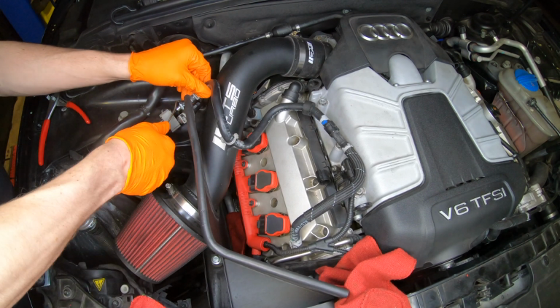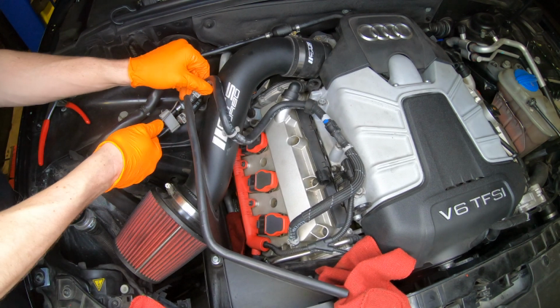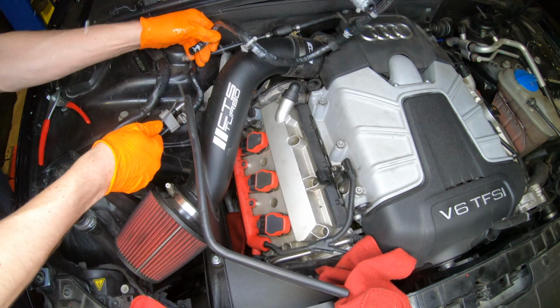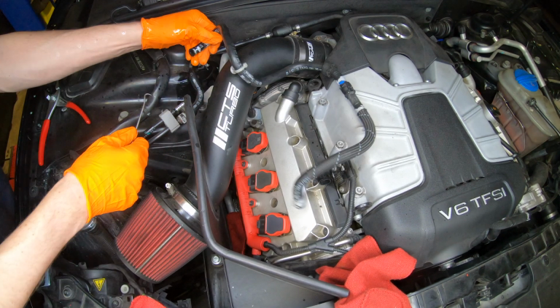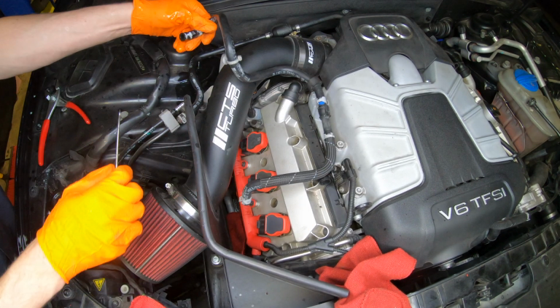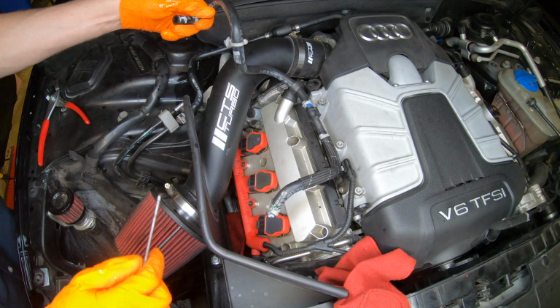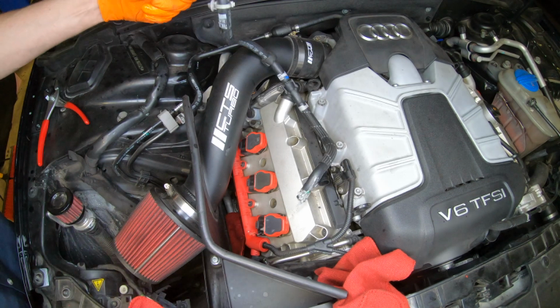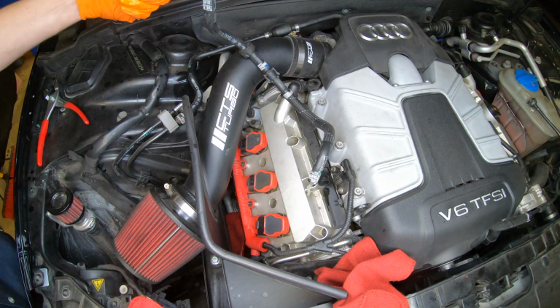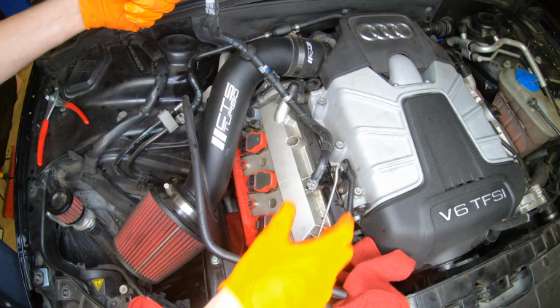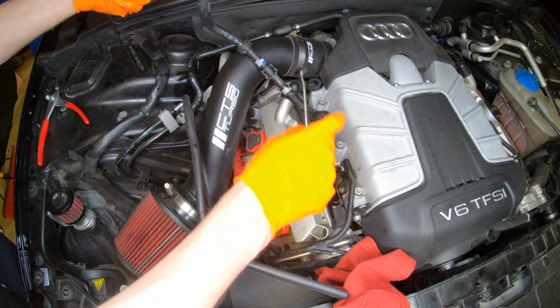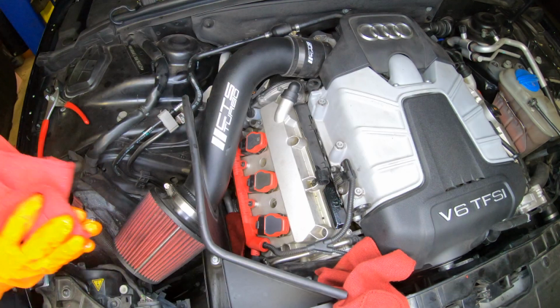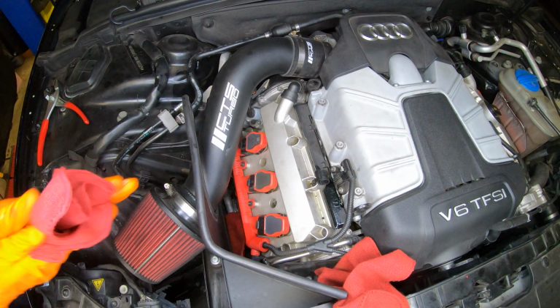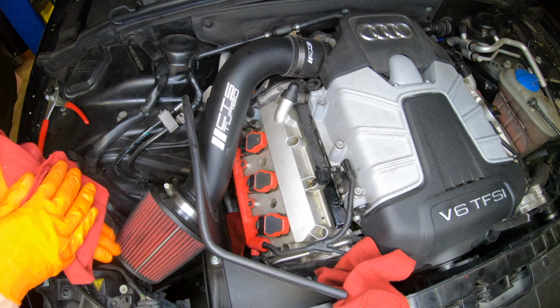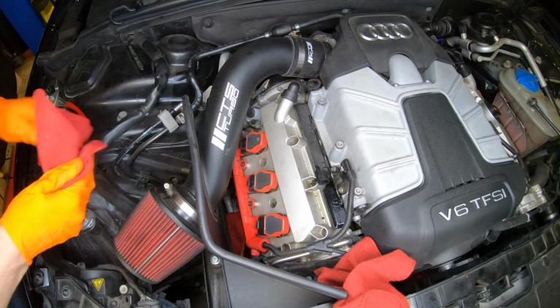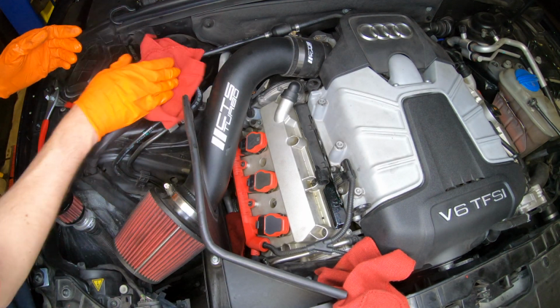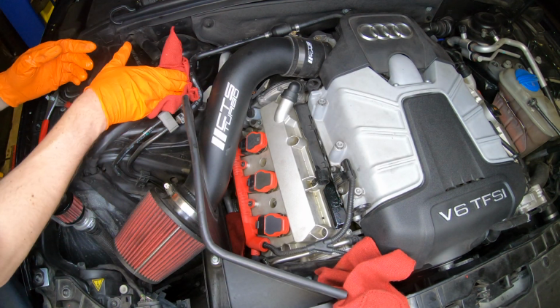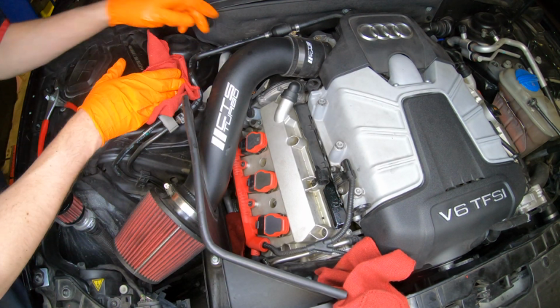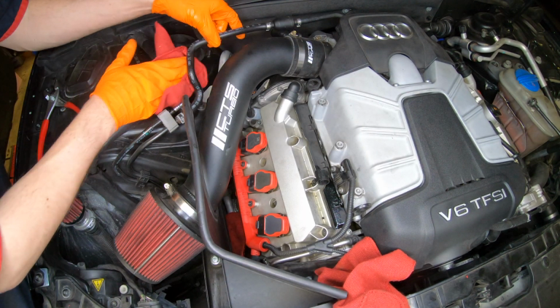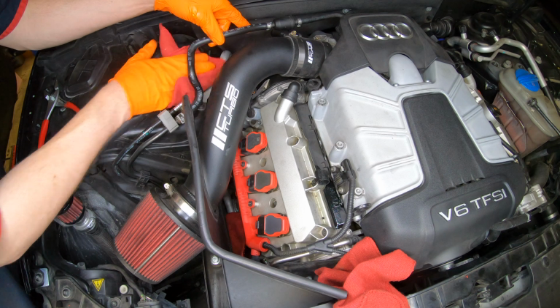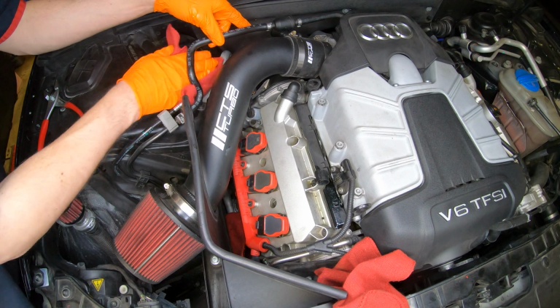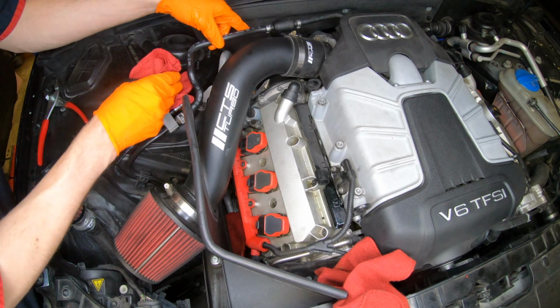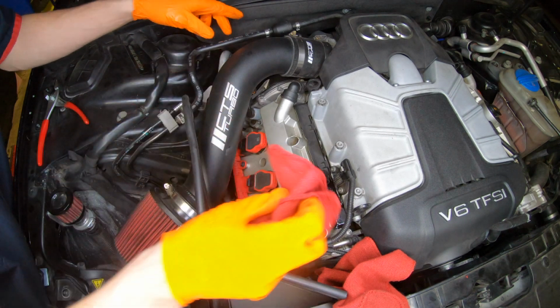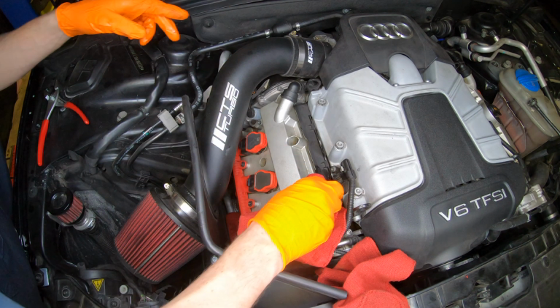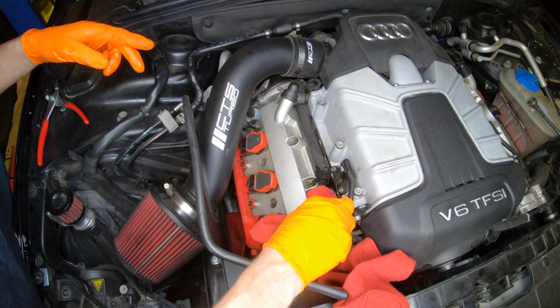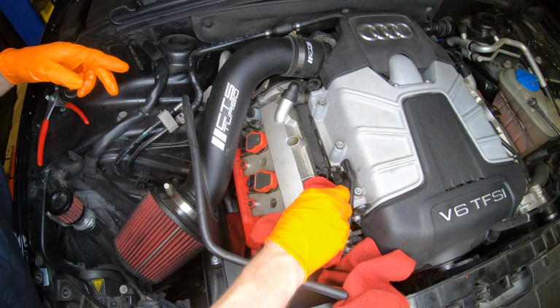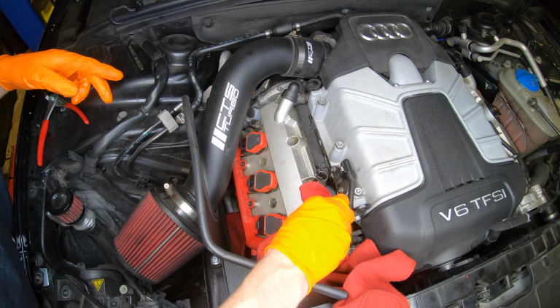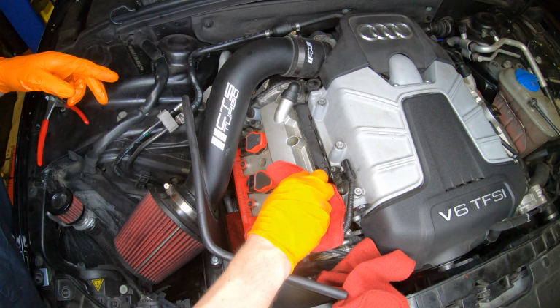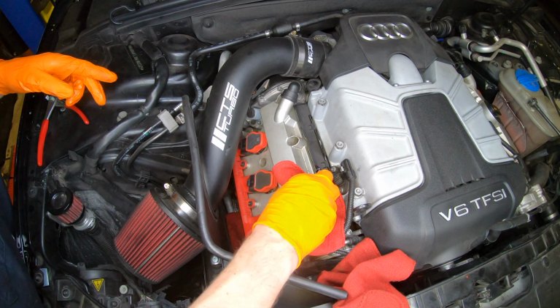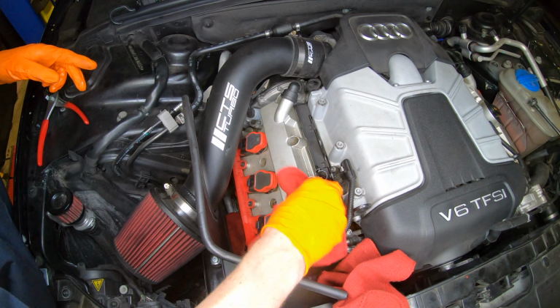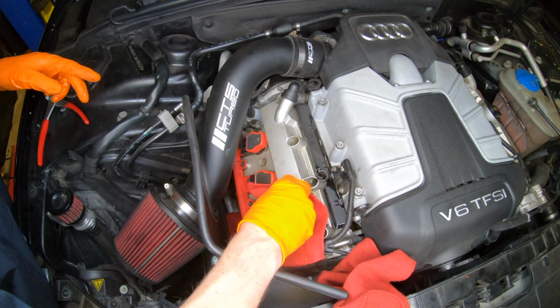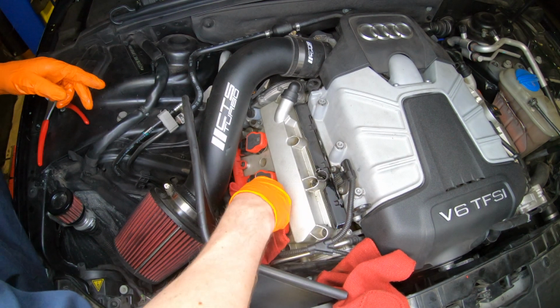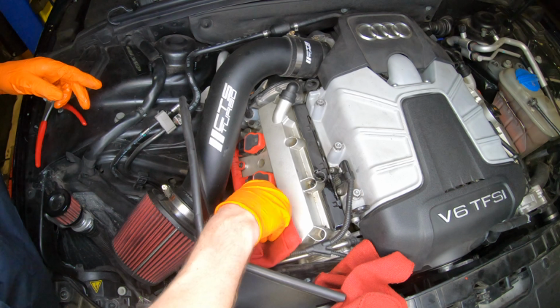Turn it over. There we go. Don't get fuel everywhere. Let me clean up the engine bay, because I spilled fuel everywhere. It's just a good cleaning agent anyways.